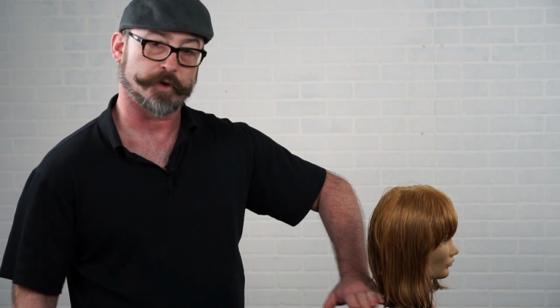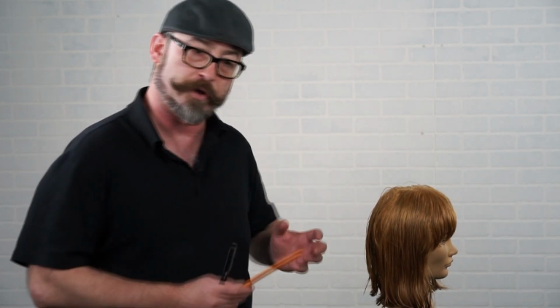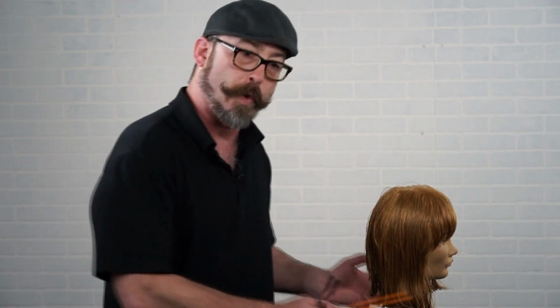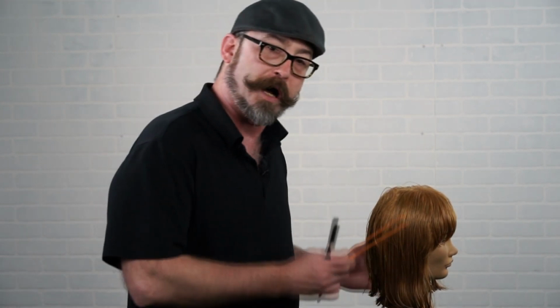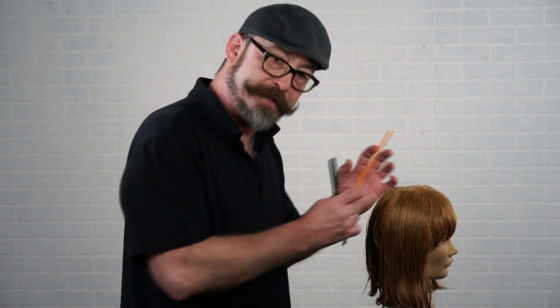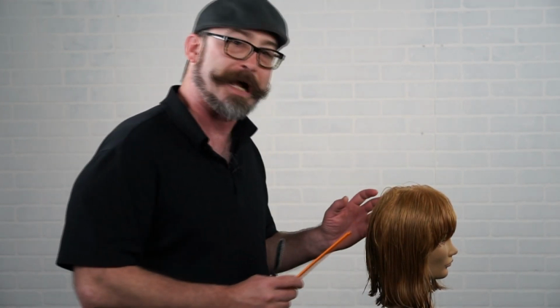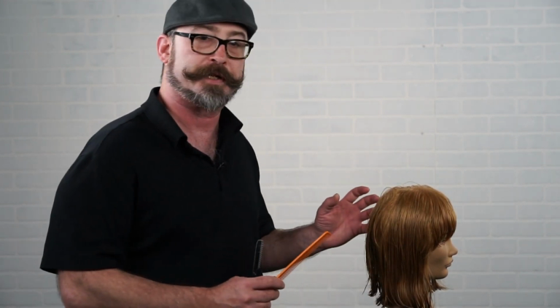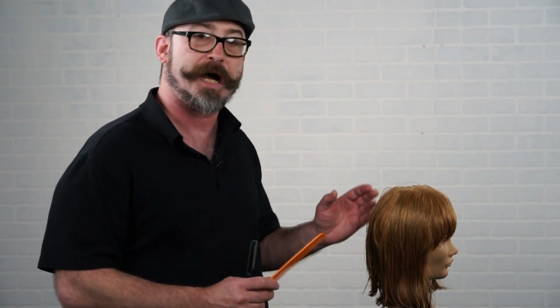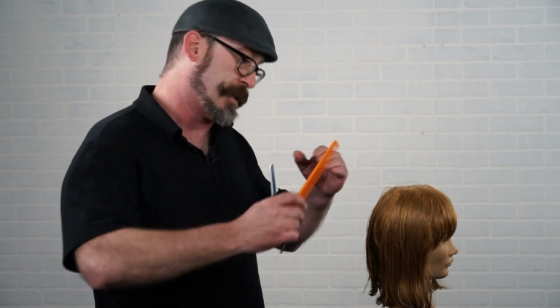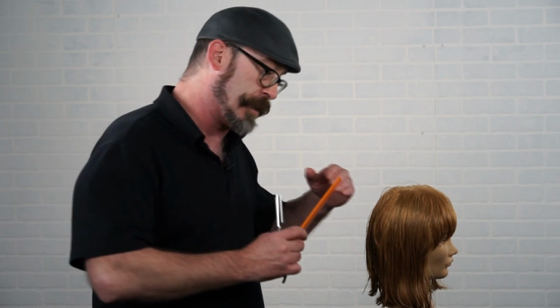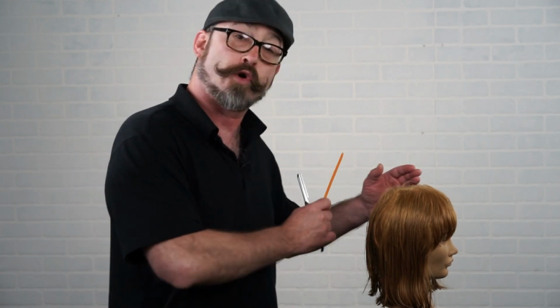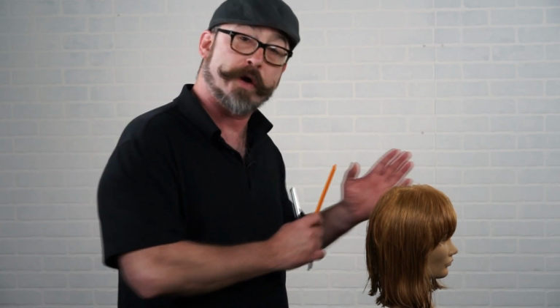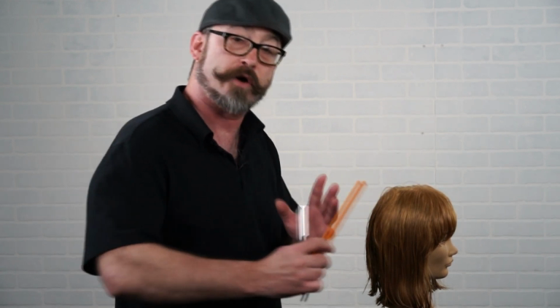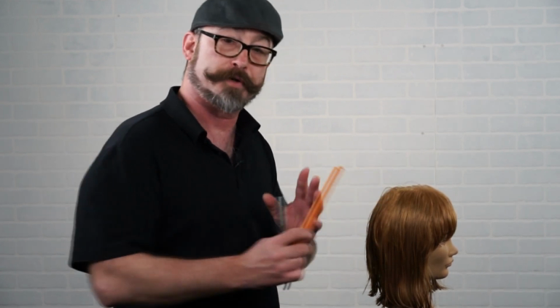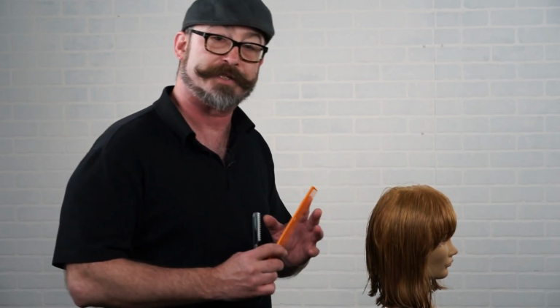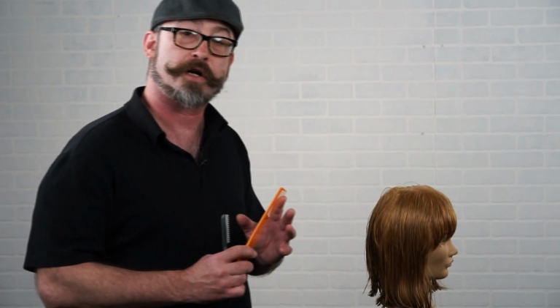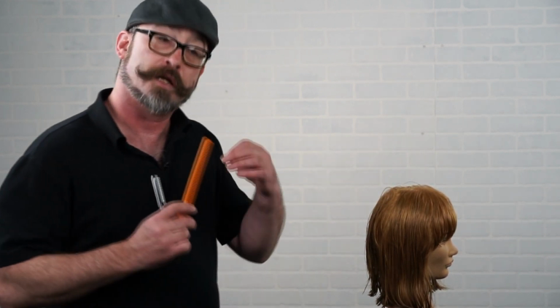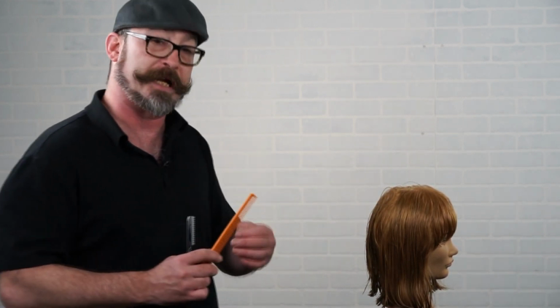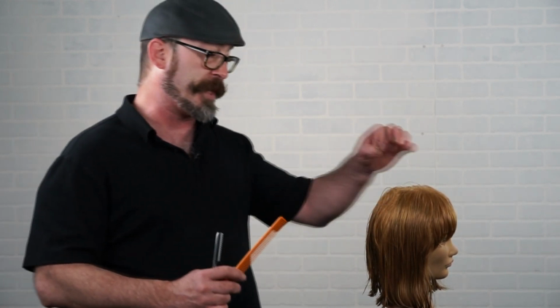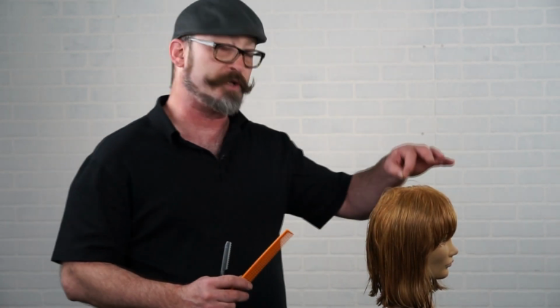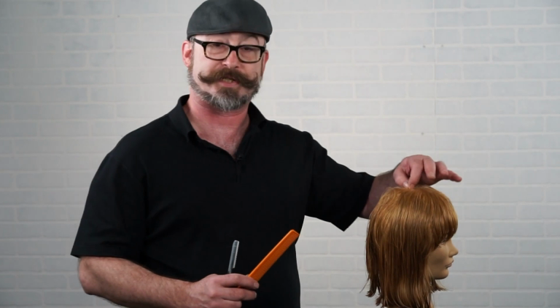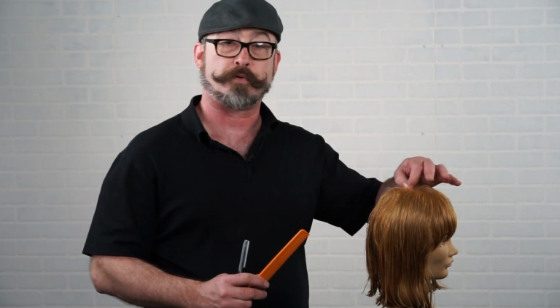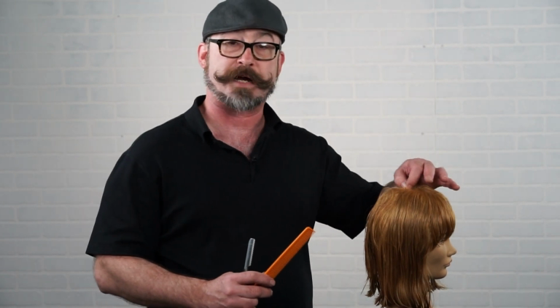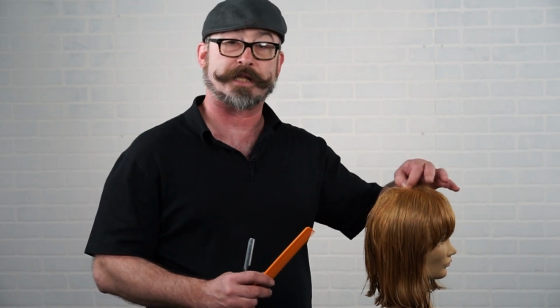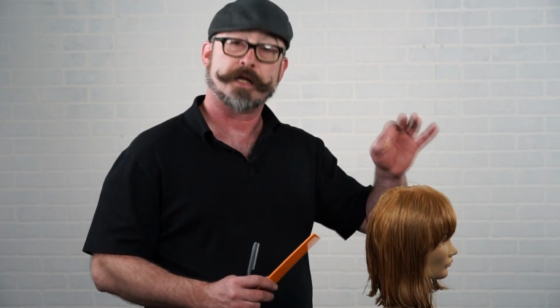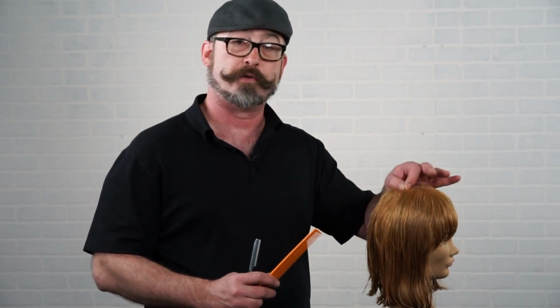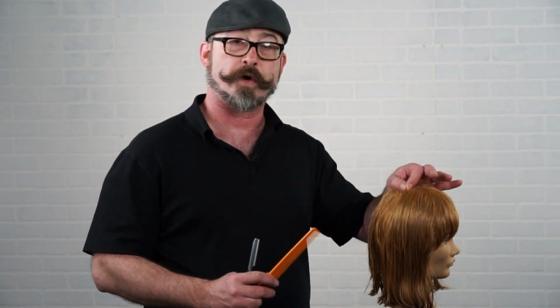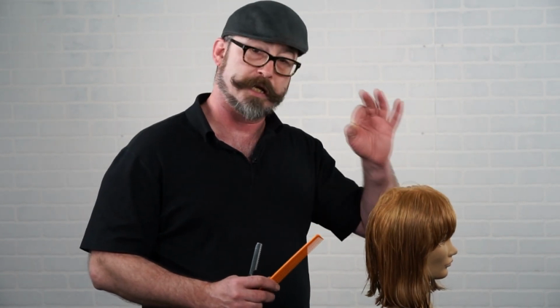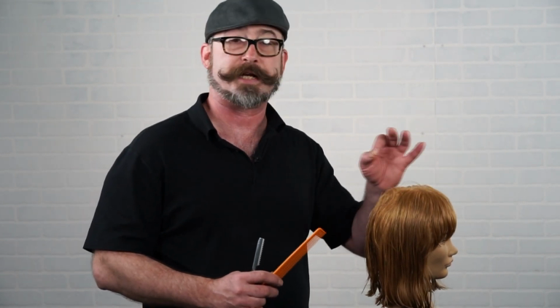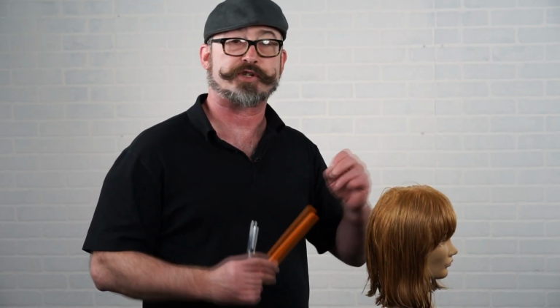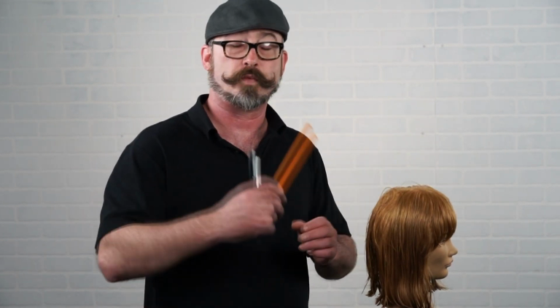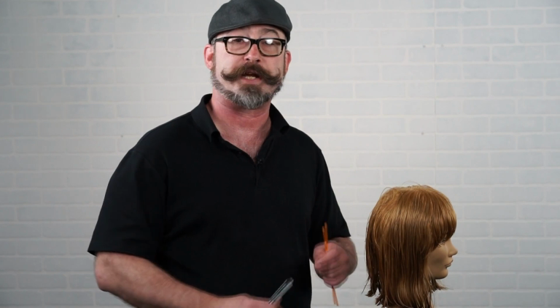So we have a beautiful square bob with some texture happening on the inside. Now I'm going to work my way around on both sides, bringing everything up to that center point as my guideline and removing weight and creating texture with the razor.